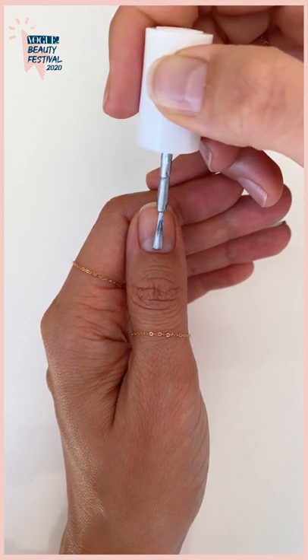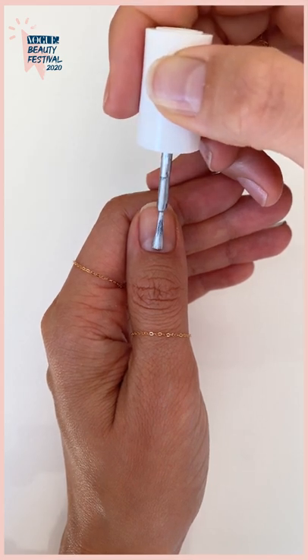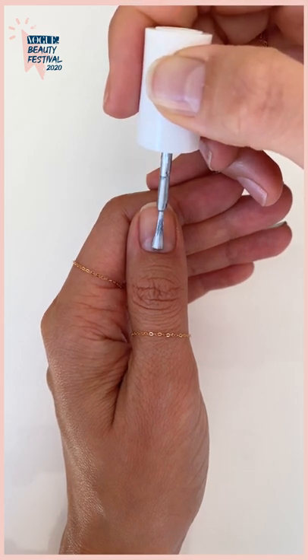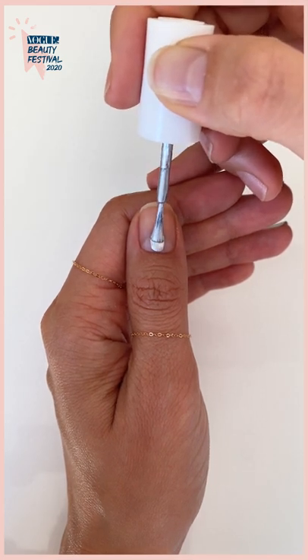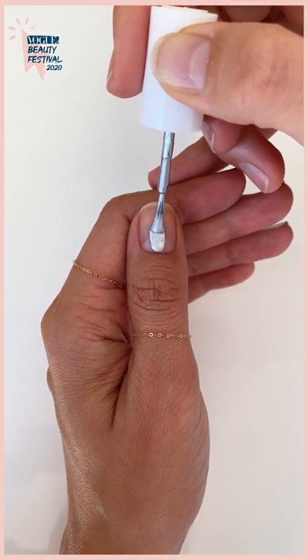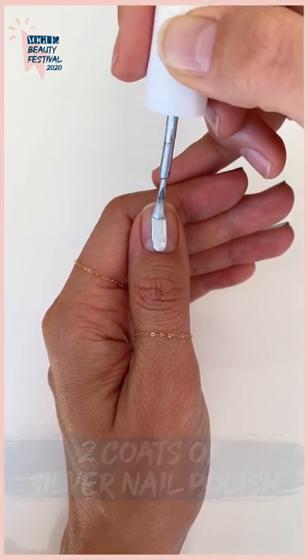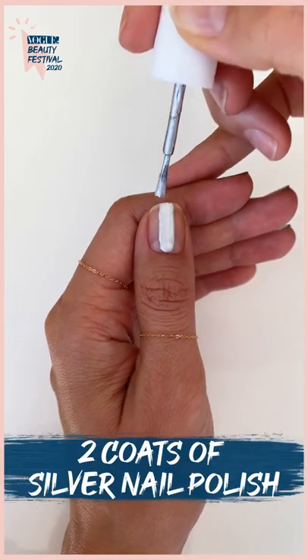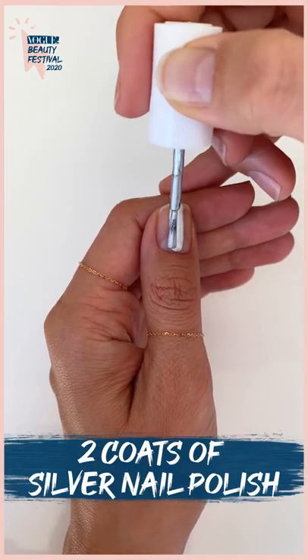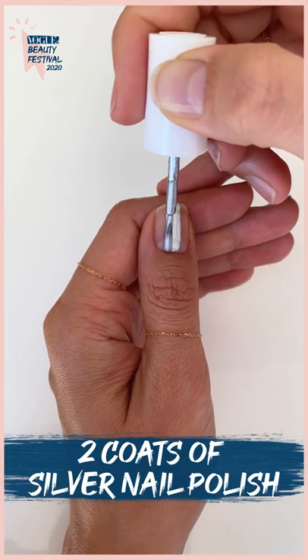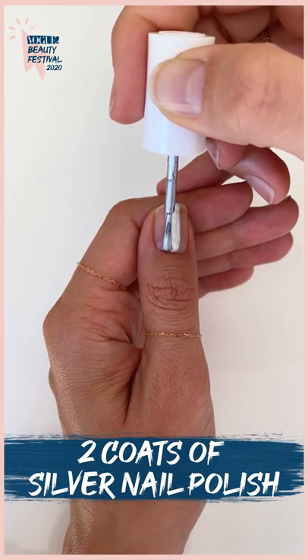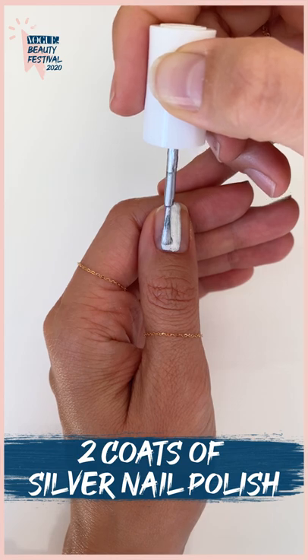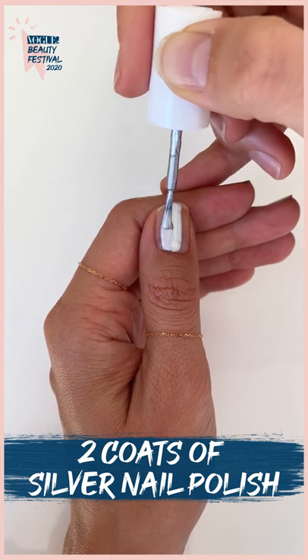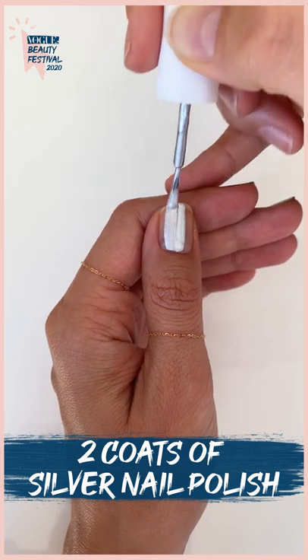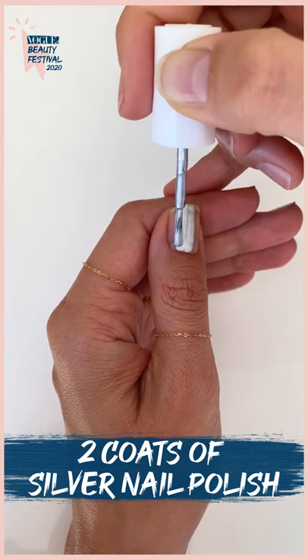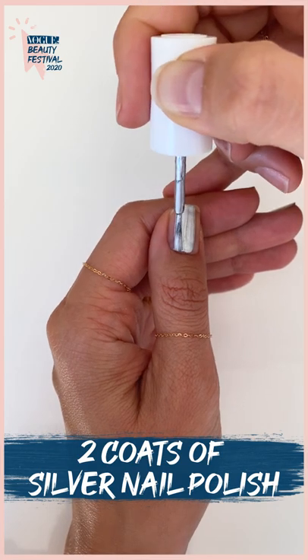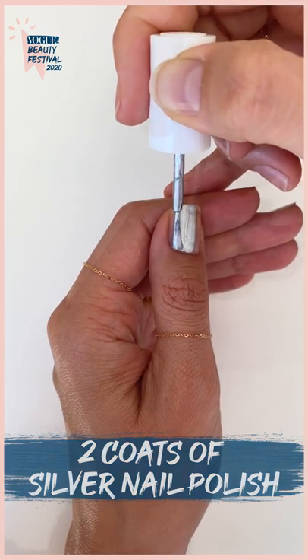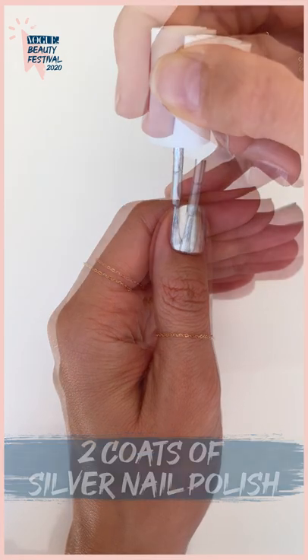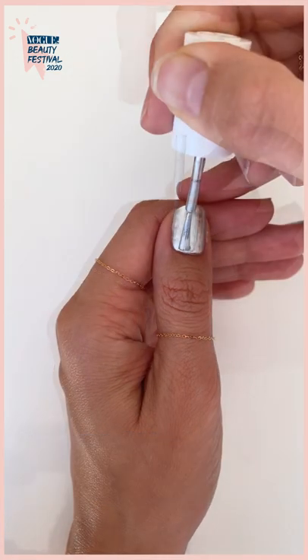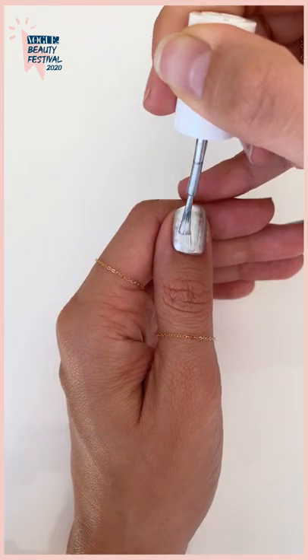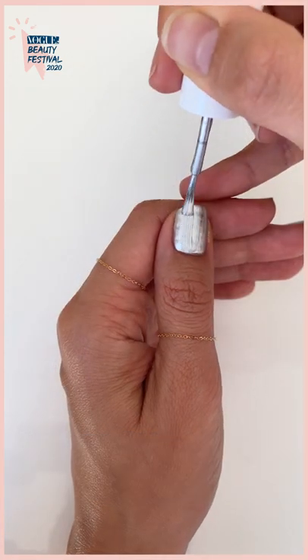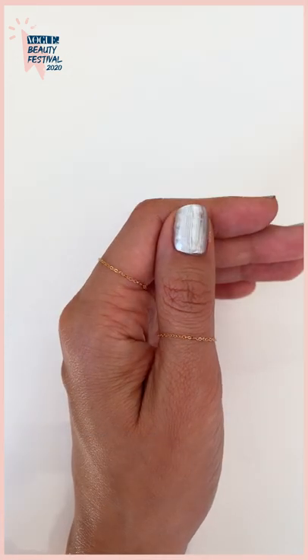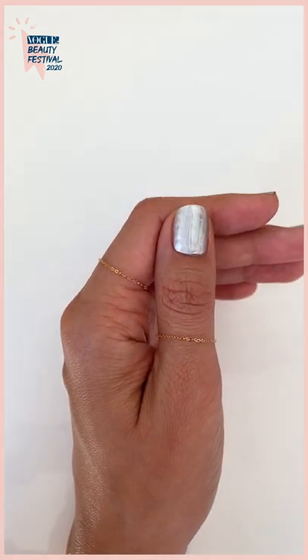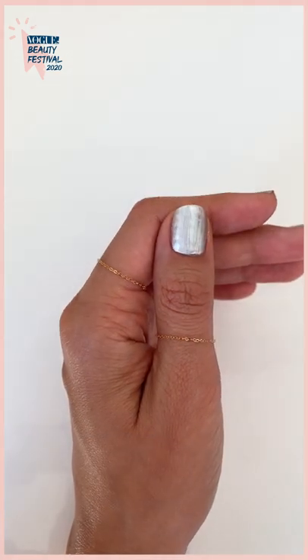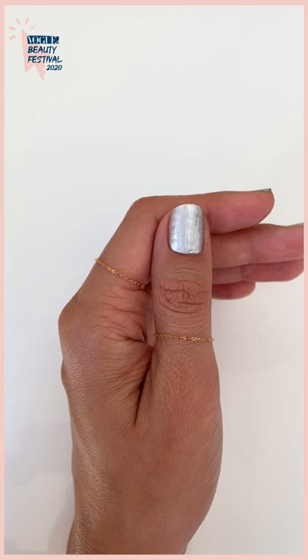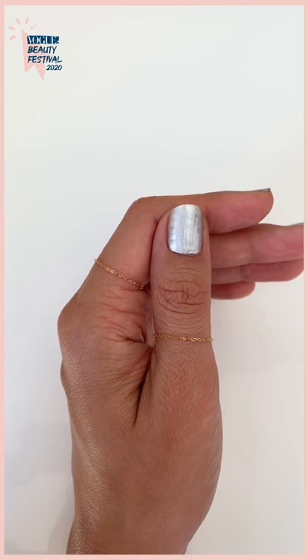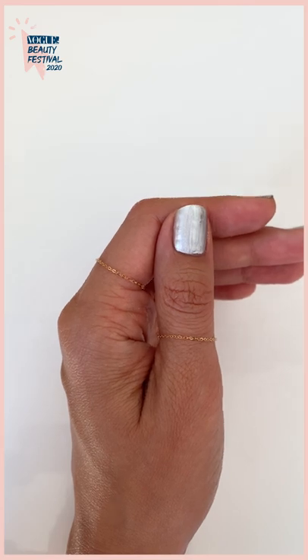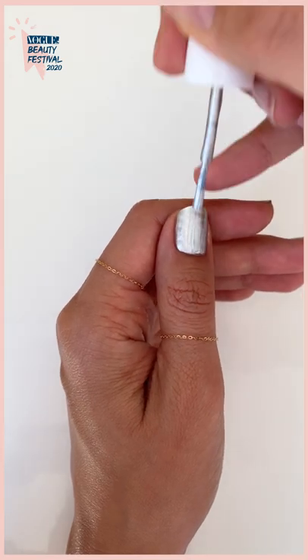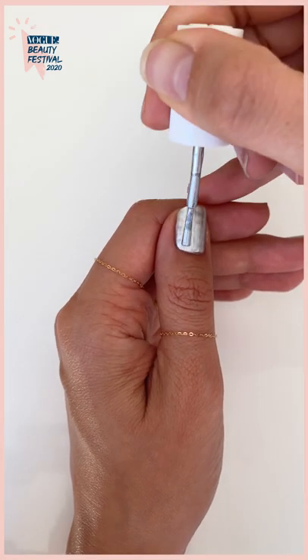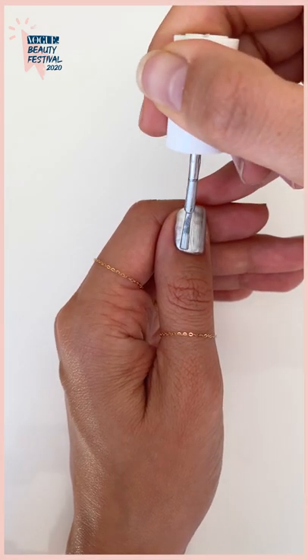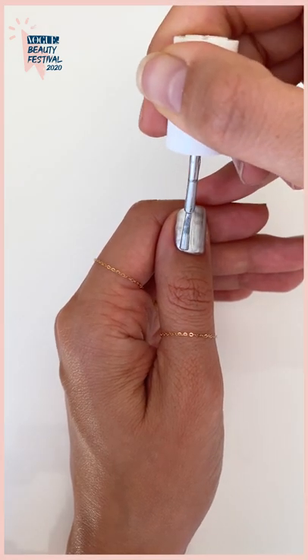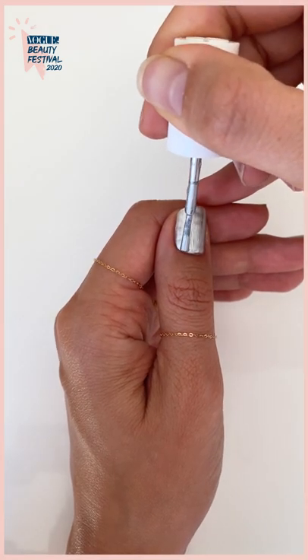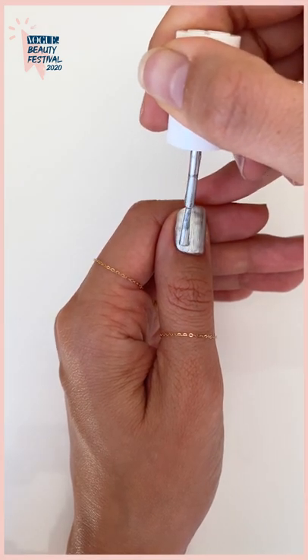I'm going to start by applying two coats of silver polish on all my nails and allow it to dry before moving on.